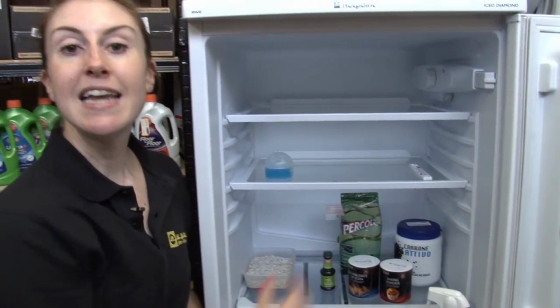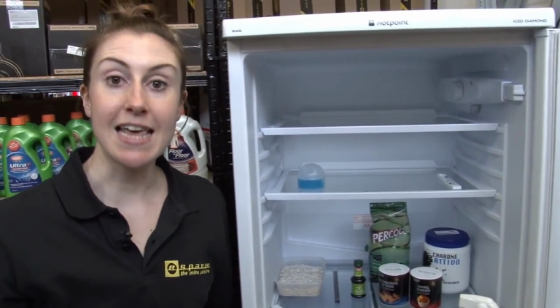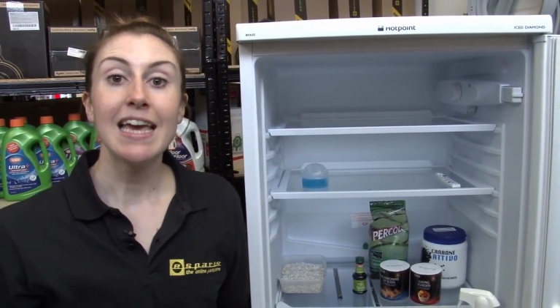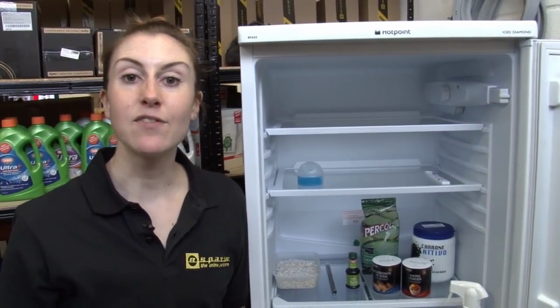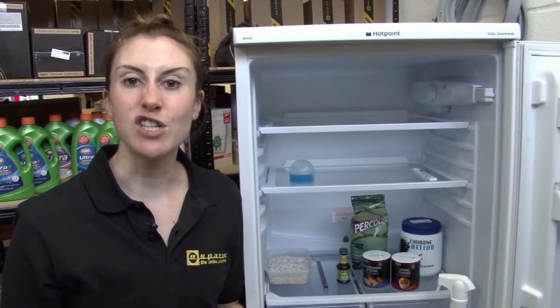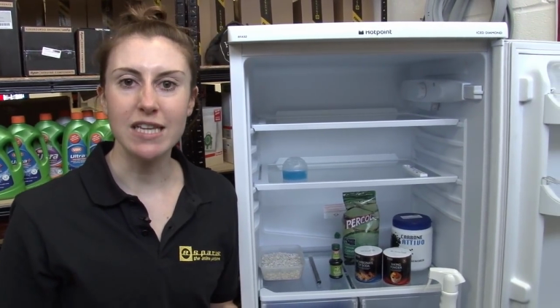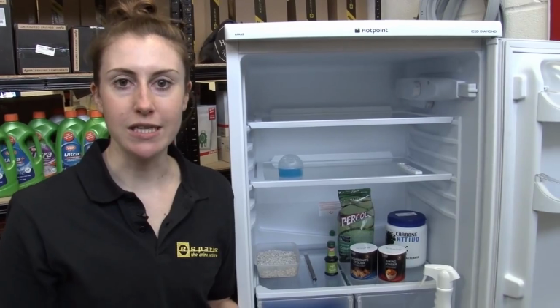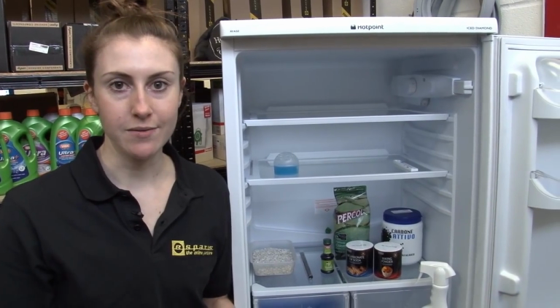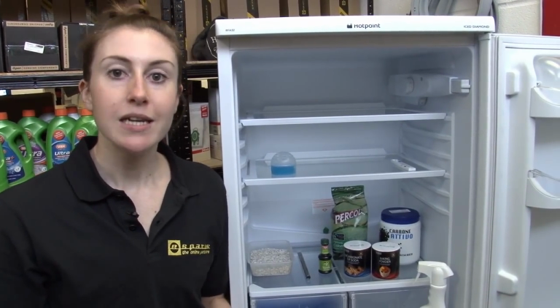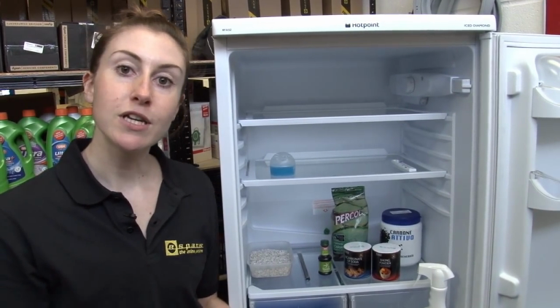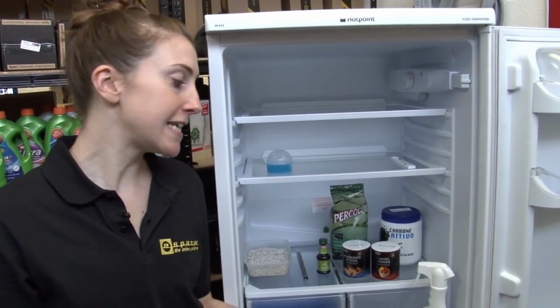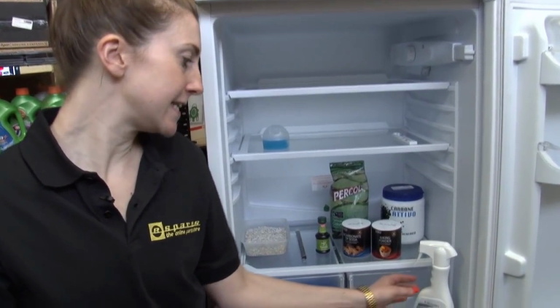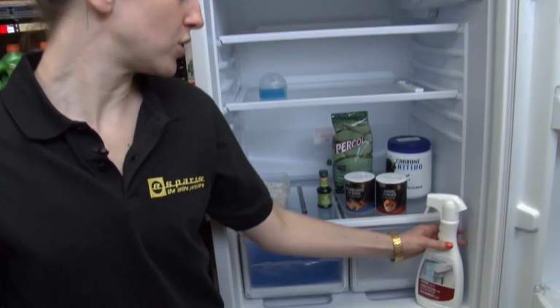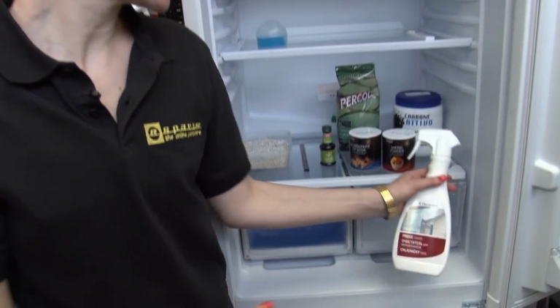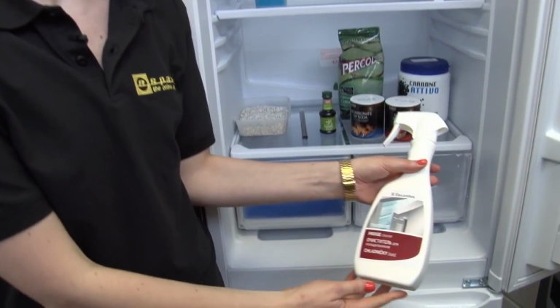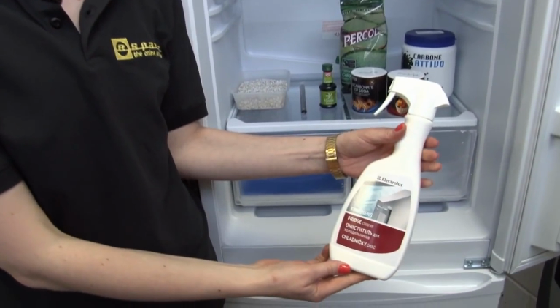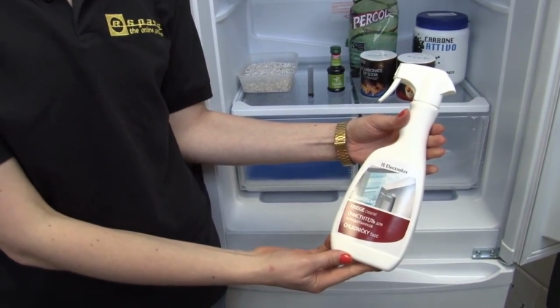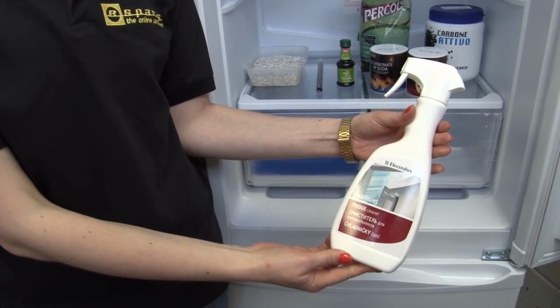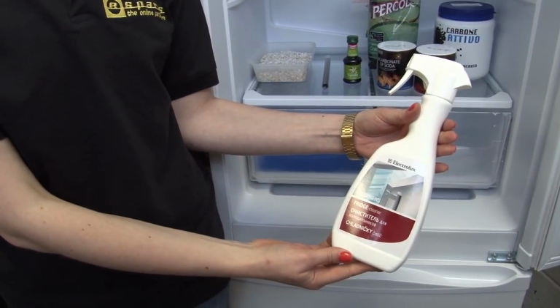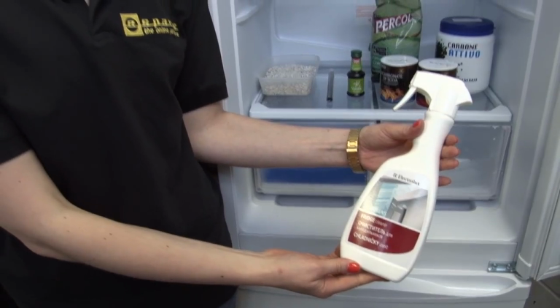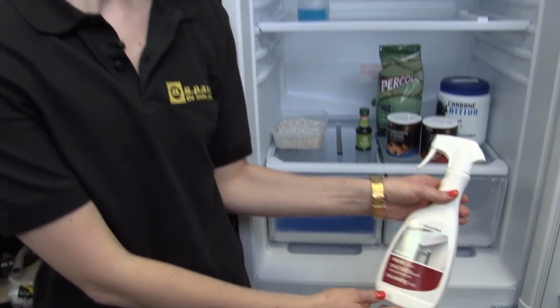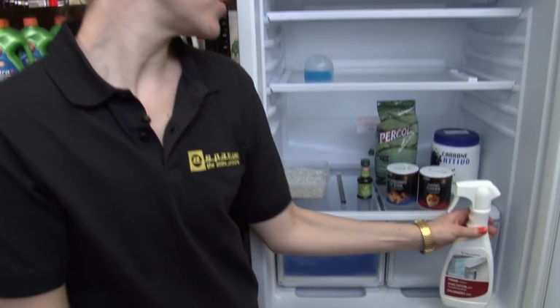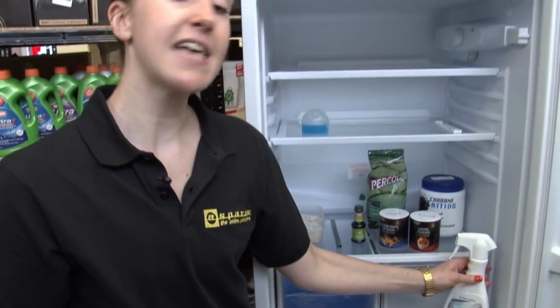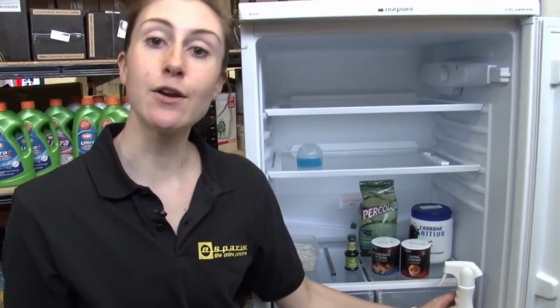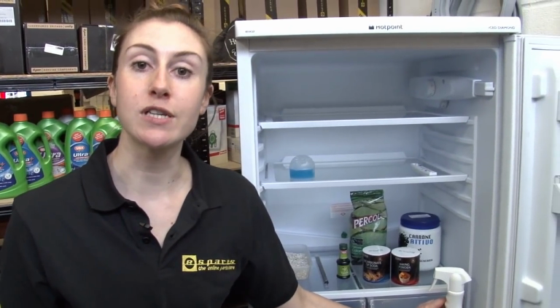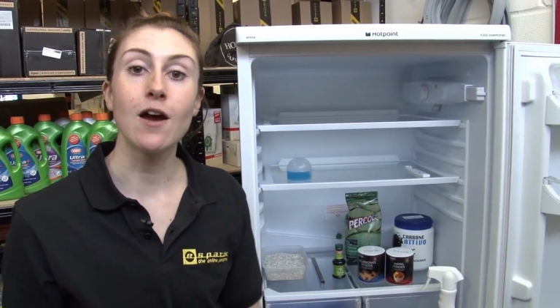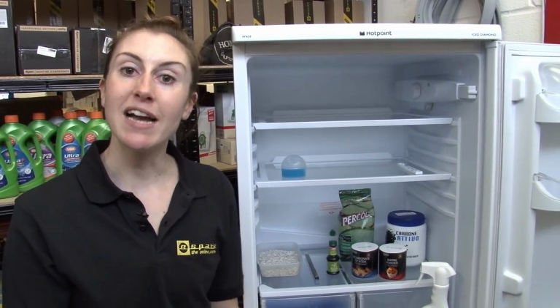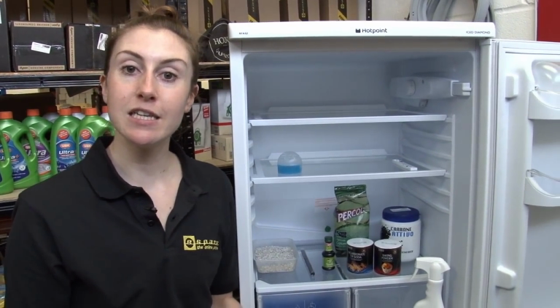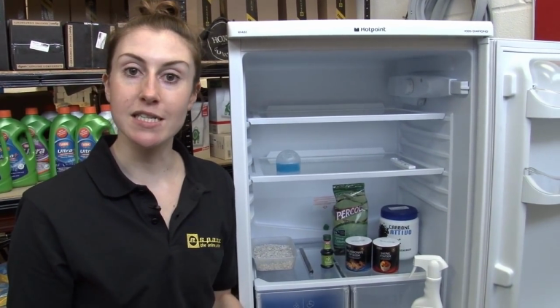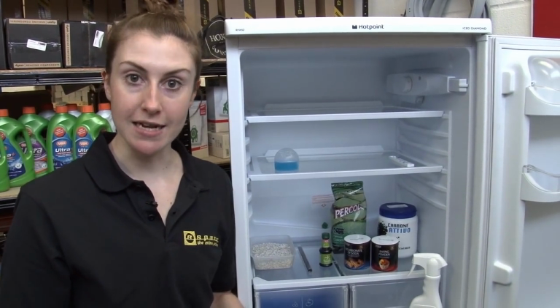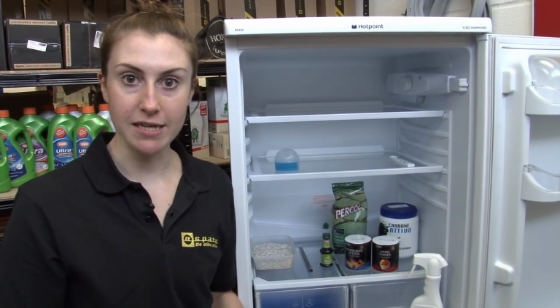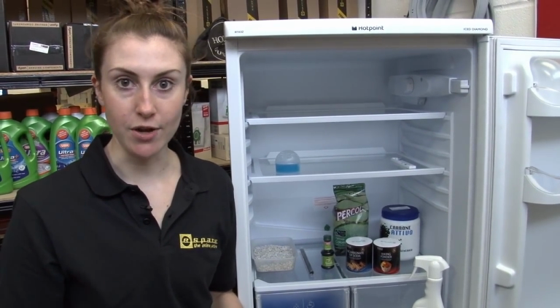Next thing is to give your fridge a really good clean. You can use a dedicated product like this Electrolux fridge cleaner, or you can use any household cleaner, but ideally you want it to be antibacterial.